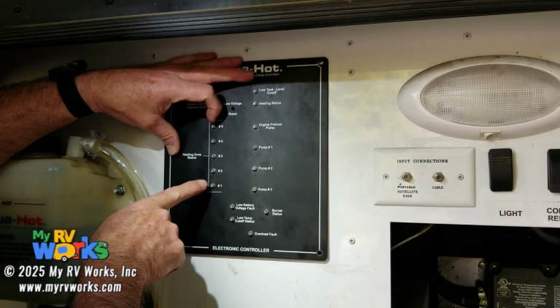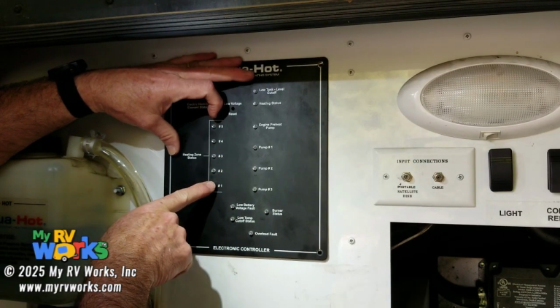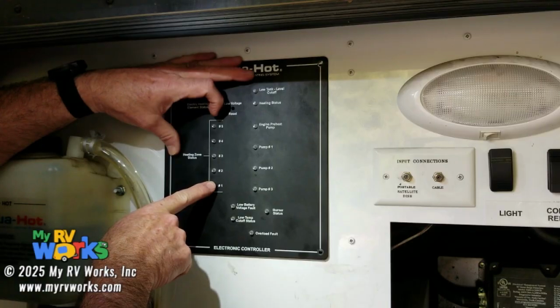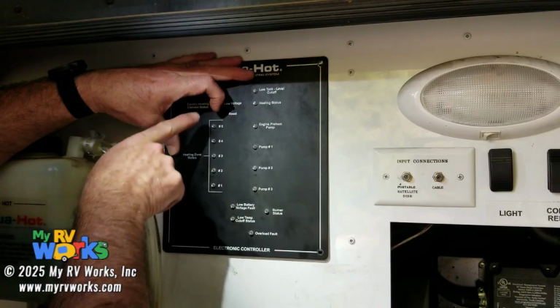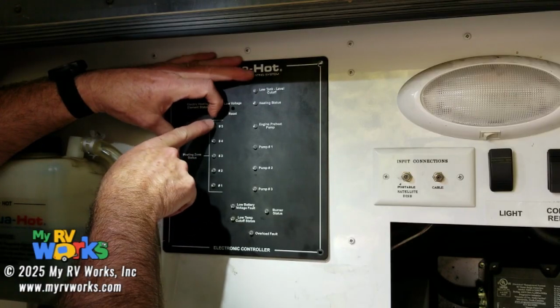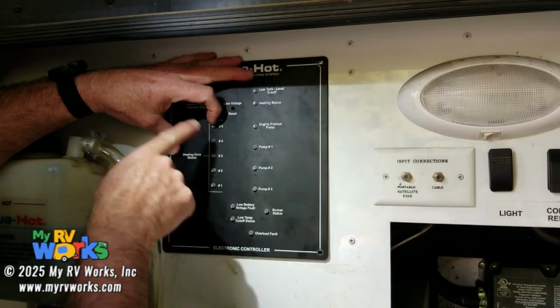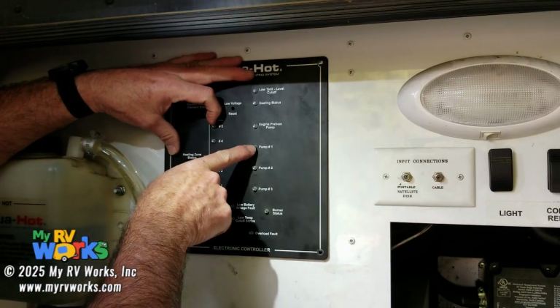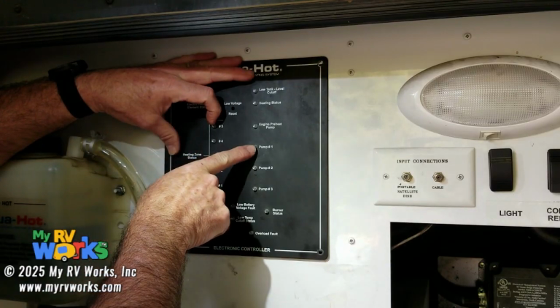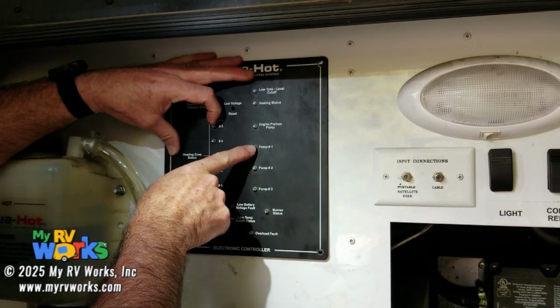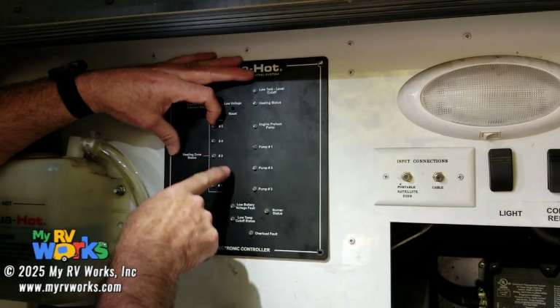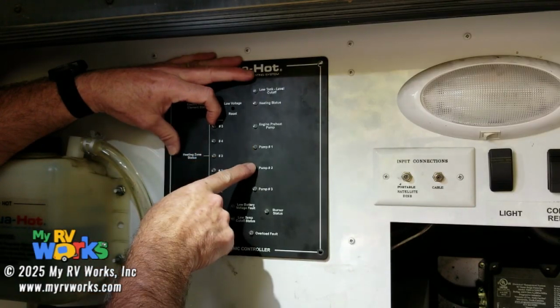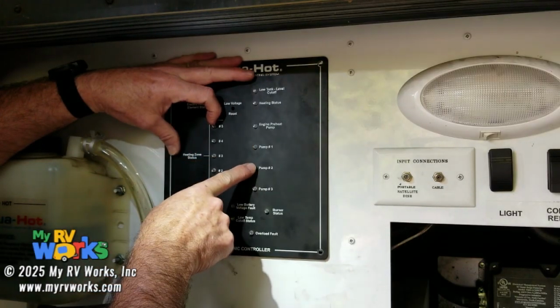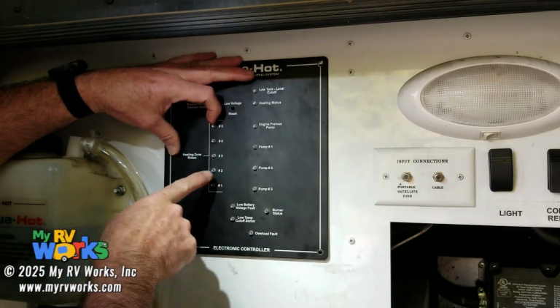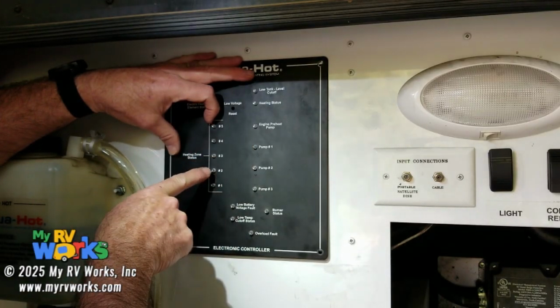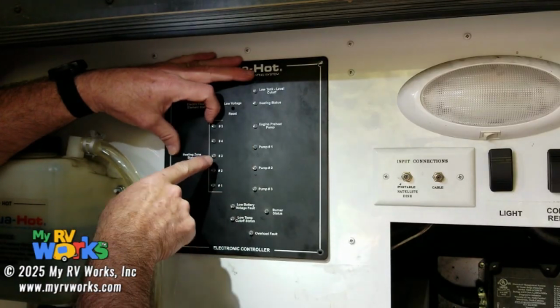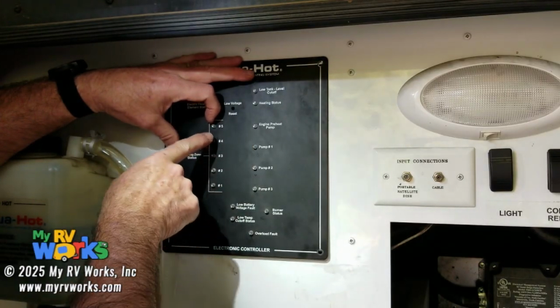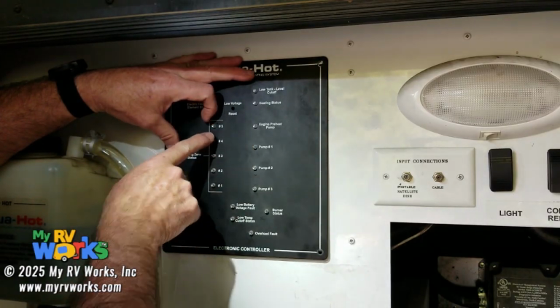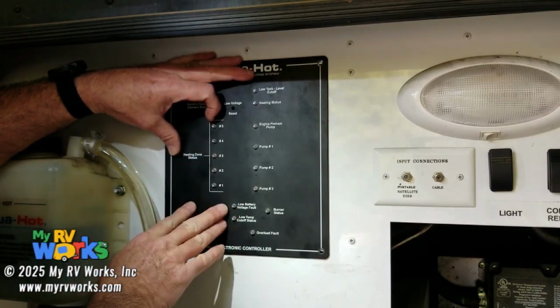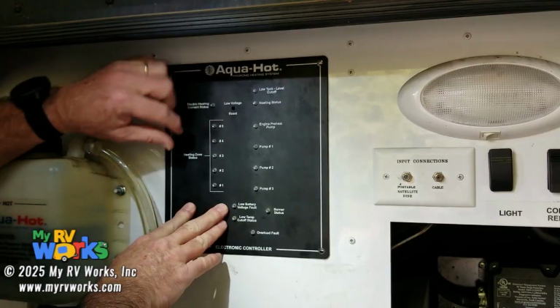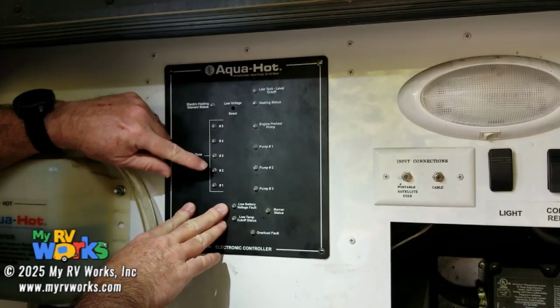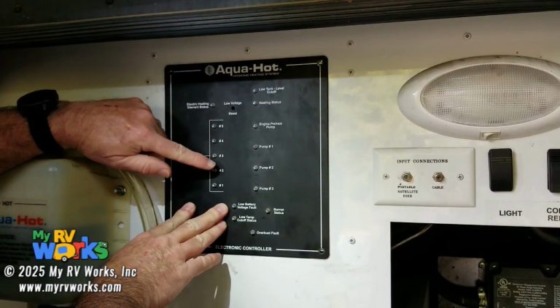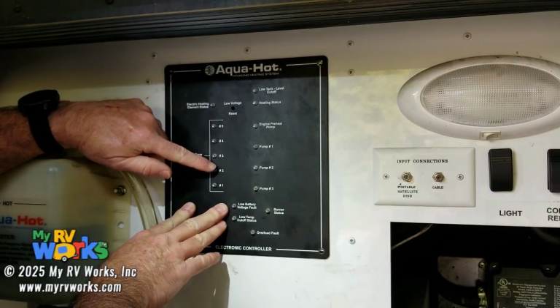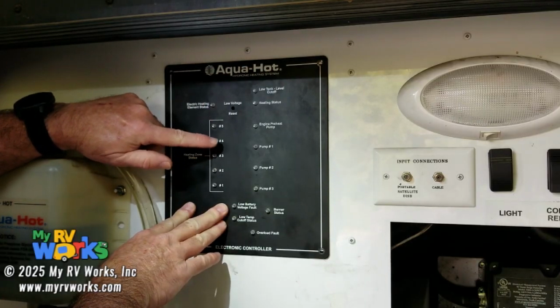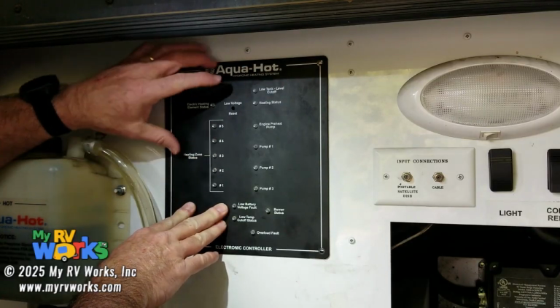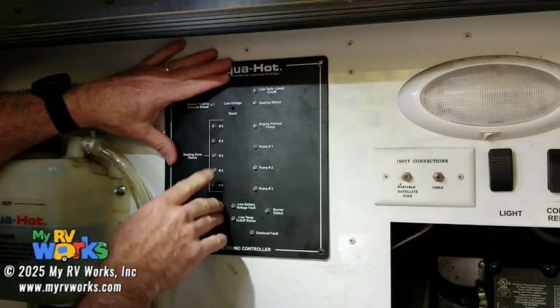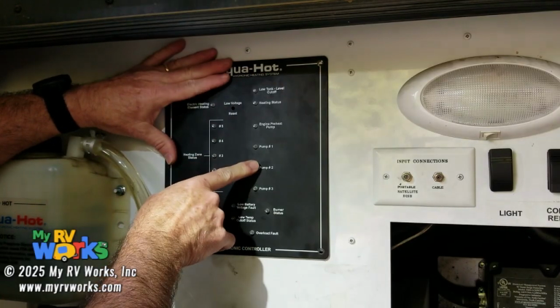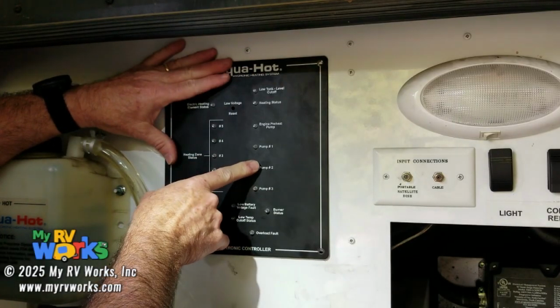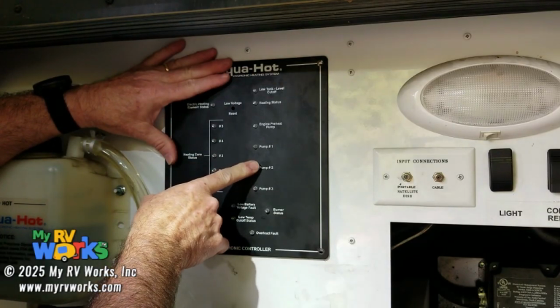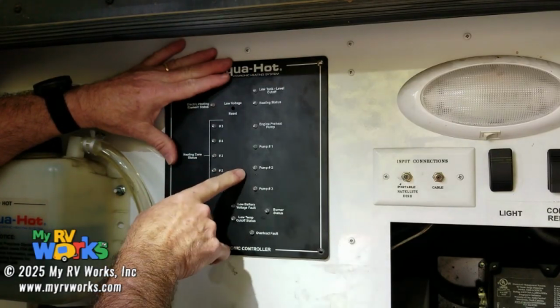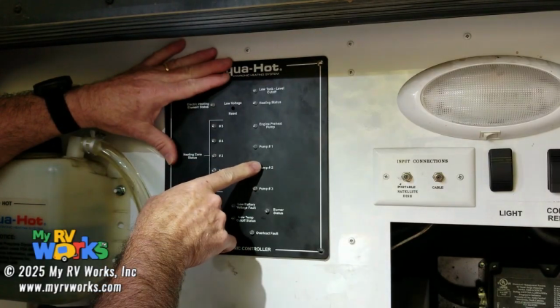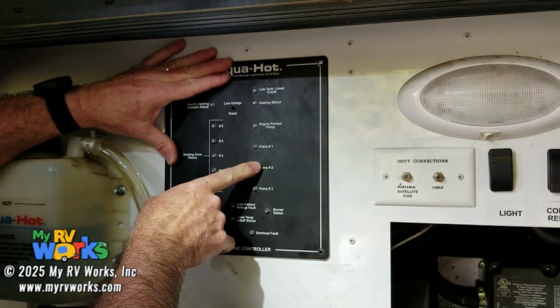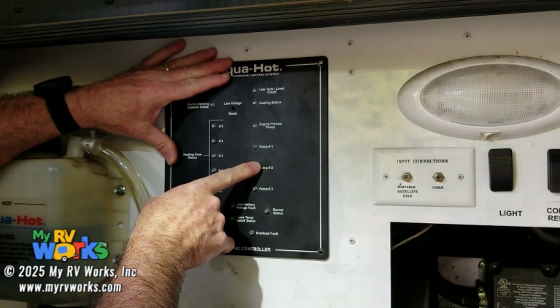If I get a call for heat on zone one or zone five, that's going to correspond to pump one. Pump two is zones two, three, and four. So if I get a call for heat for zone two, three, or four, it's going to correspond to pump two turning on.